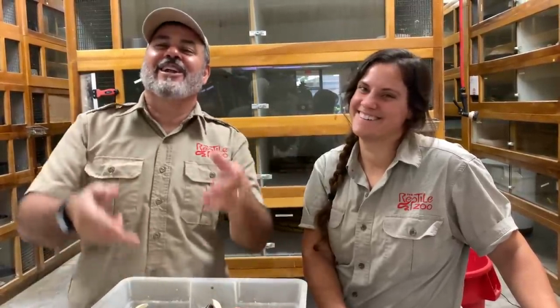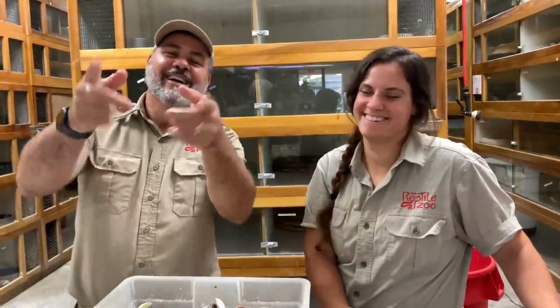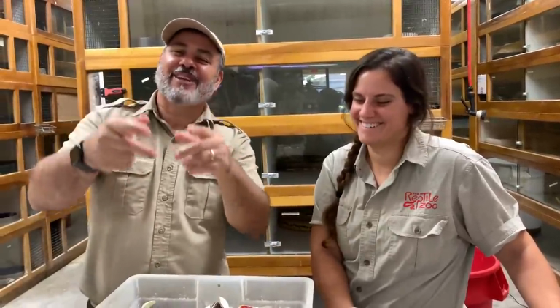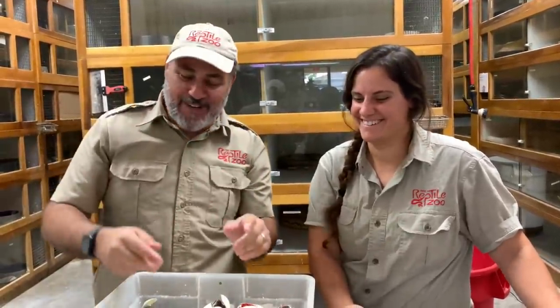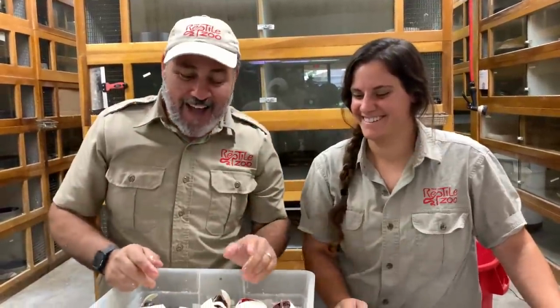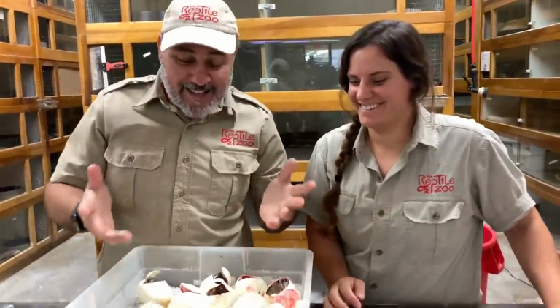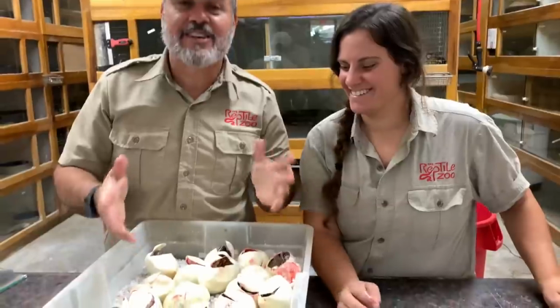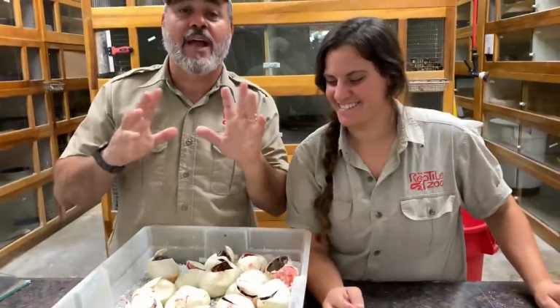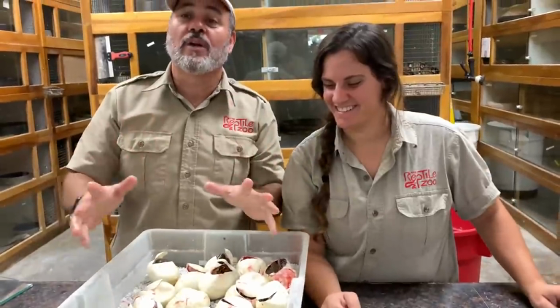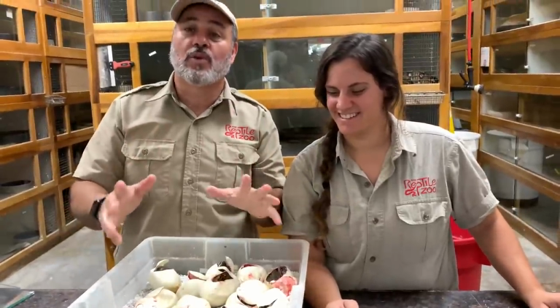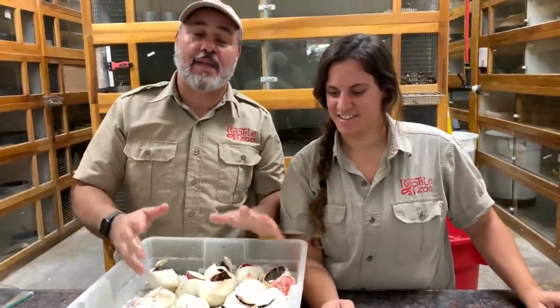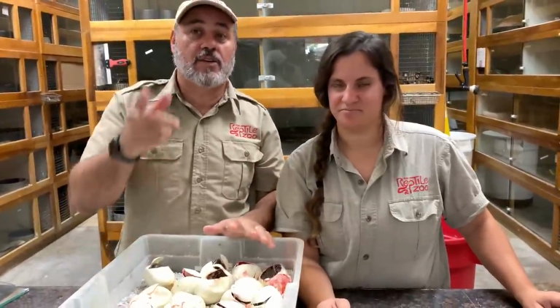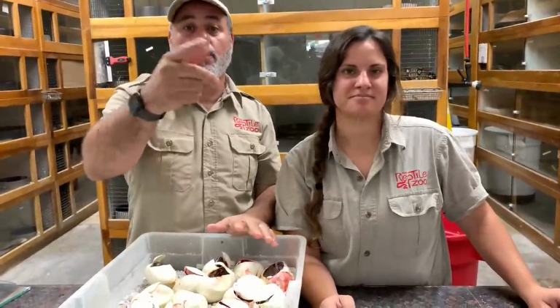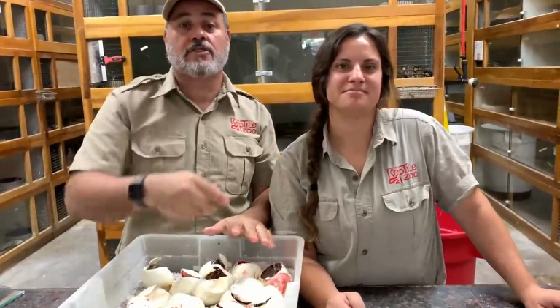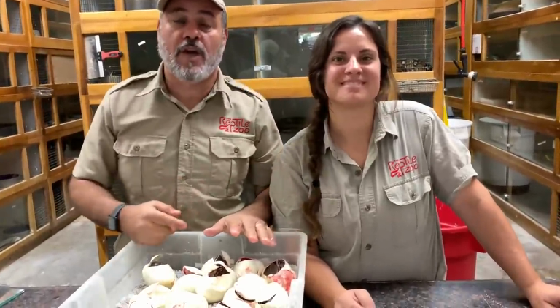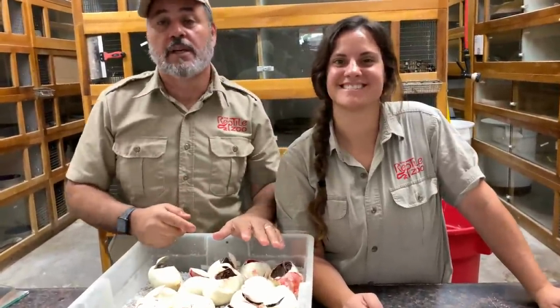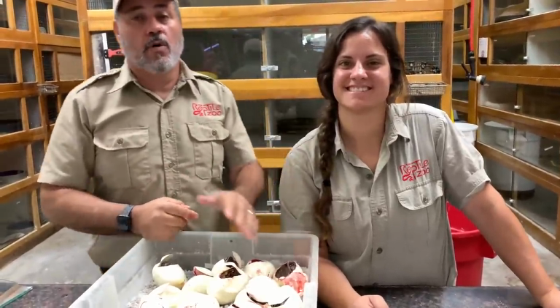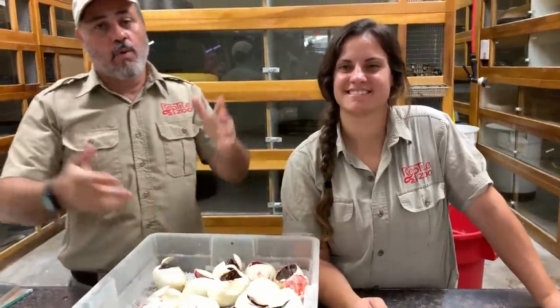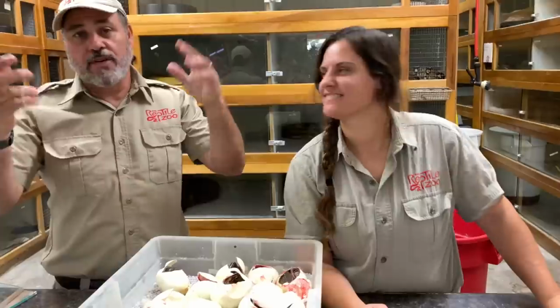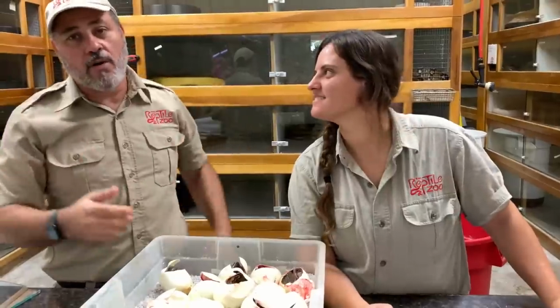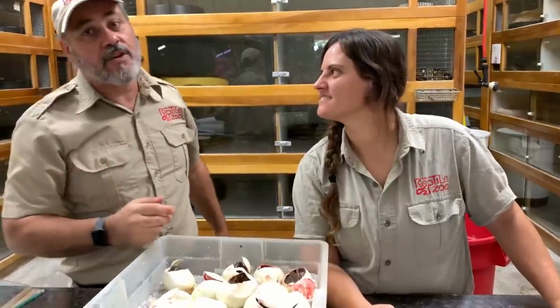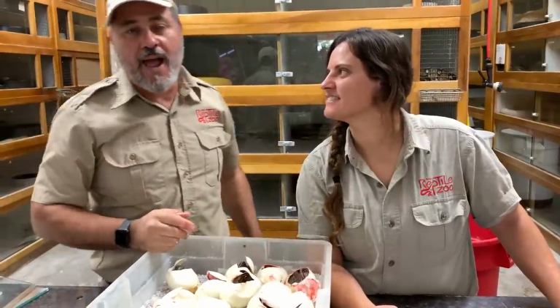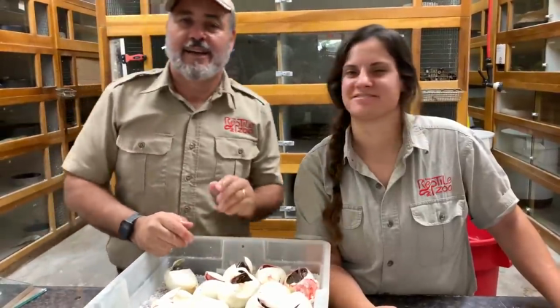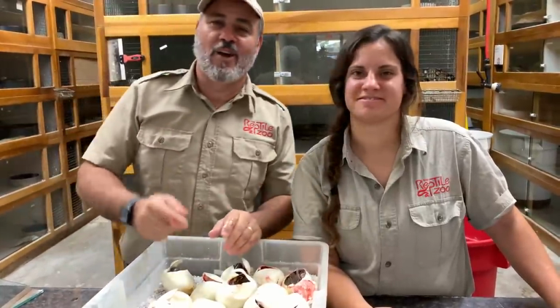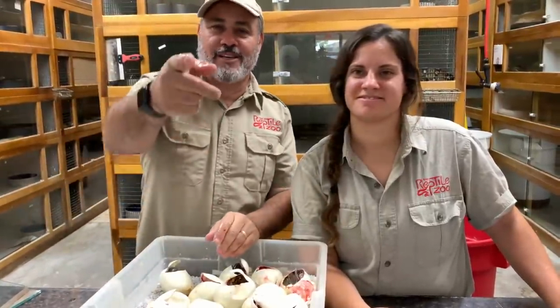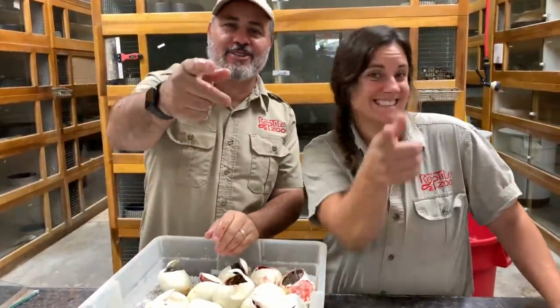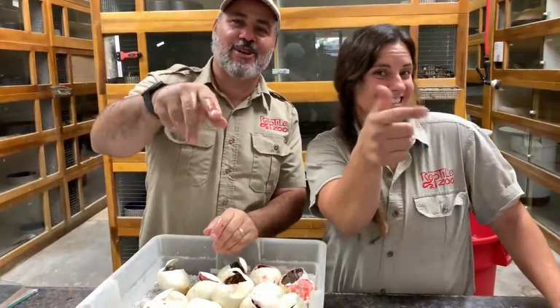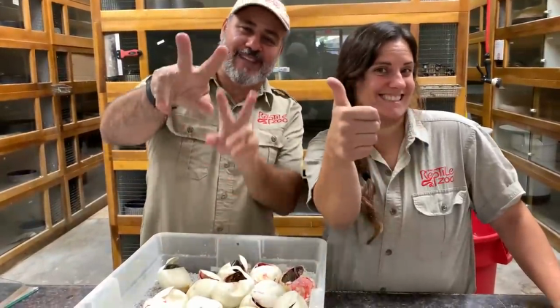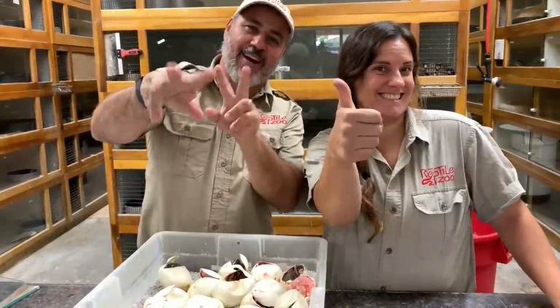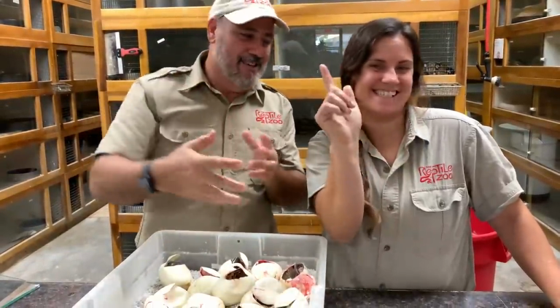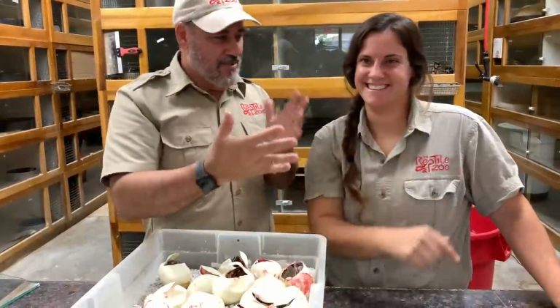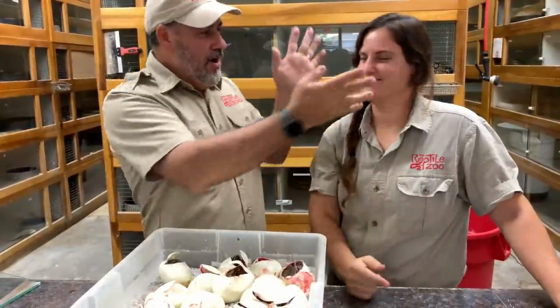So anyway, keep living the dream, guys. This is going to be a really cool update video, so I hope you guys are subscribing wherever you are. I hope to see you guys soon. So take care, see ya! Woohoo!